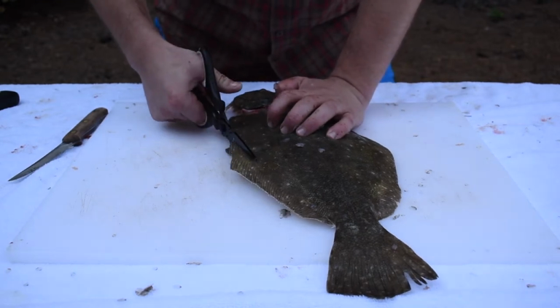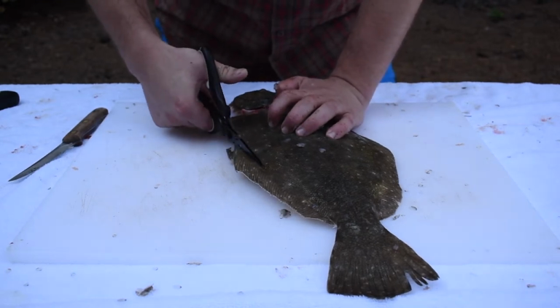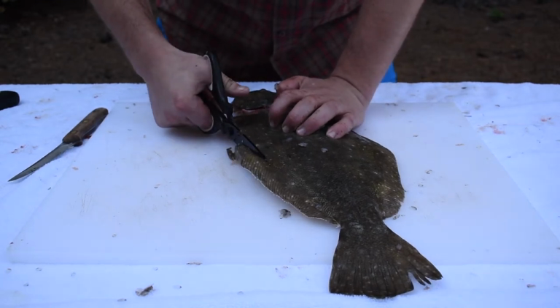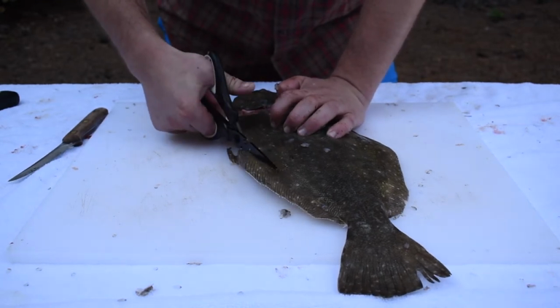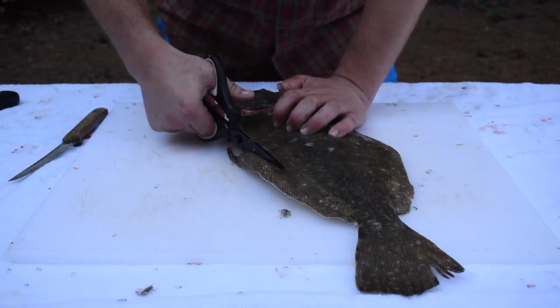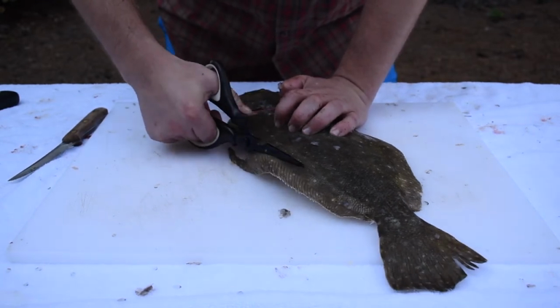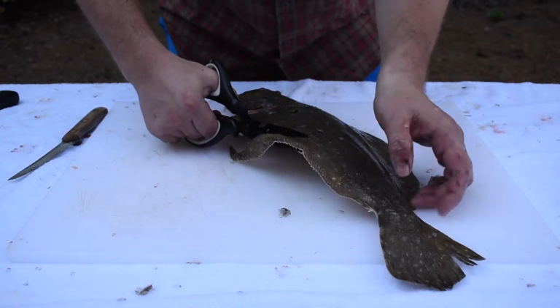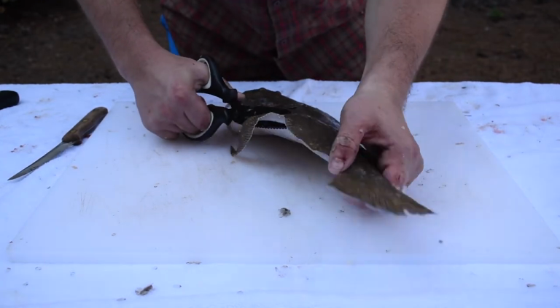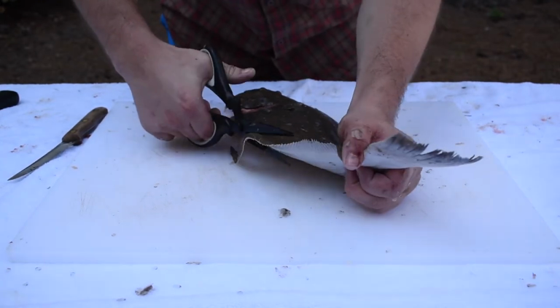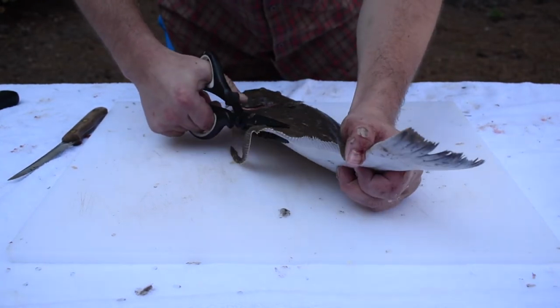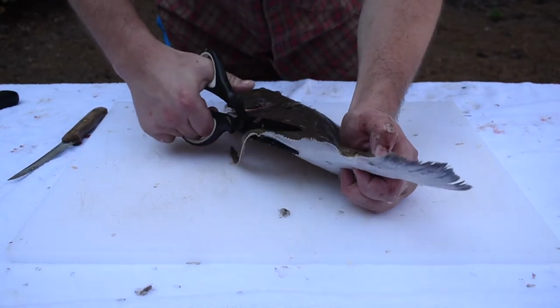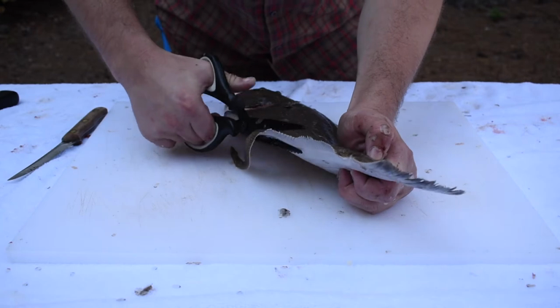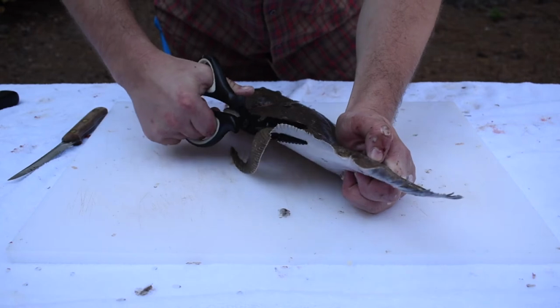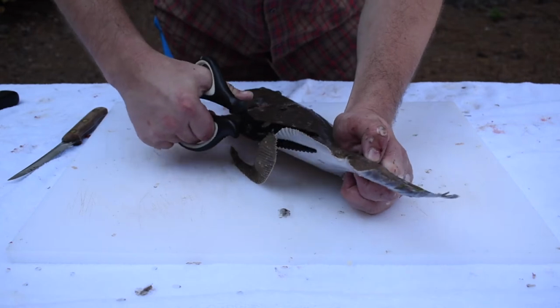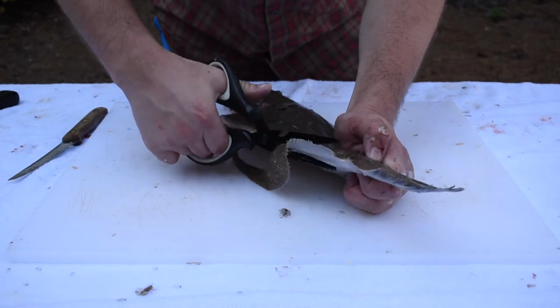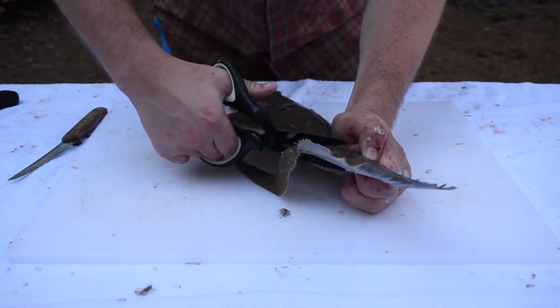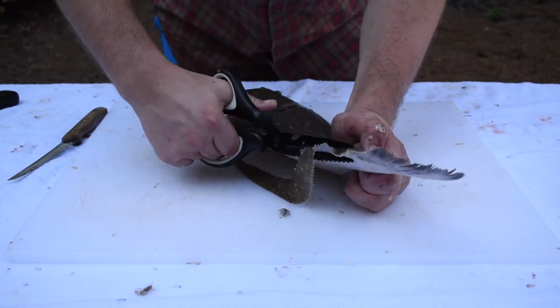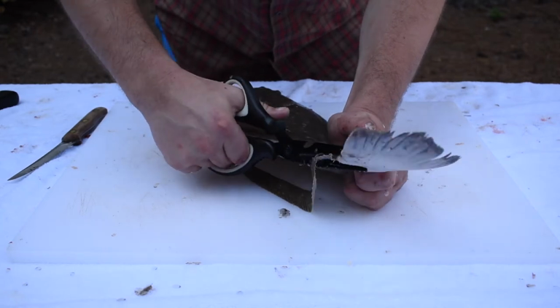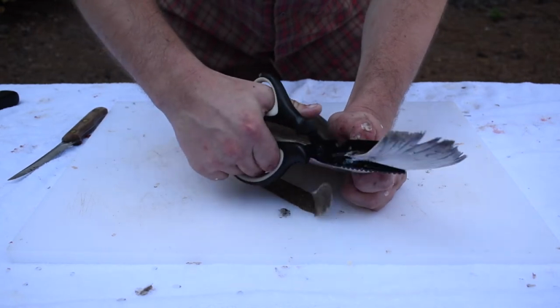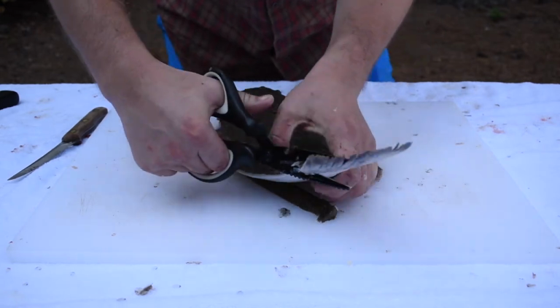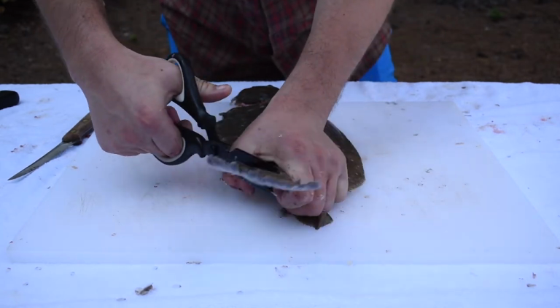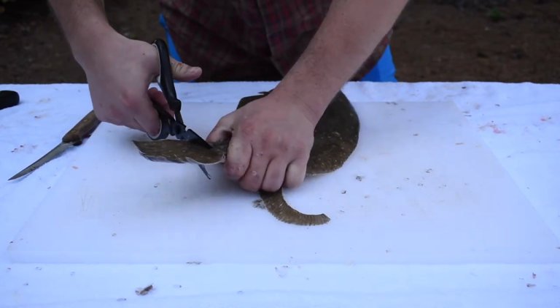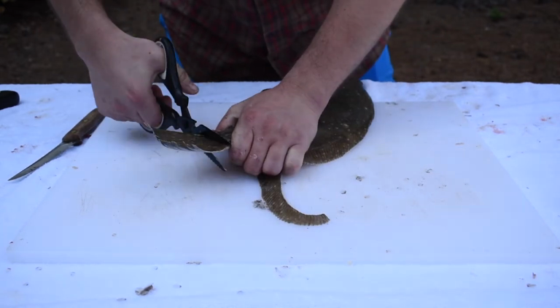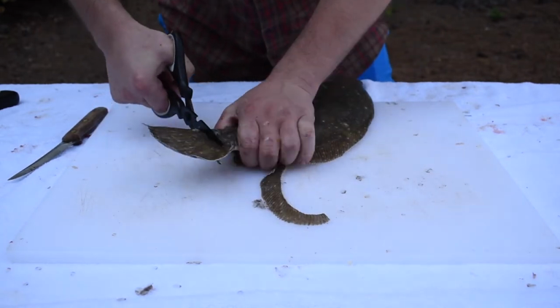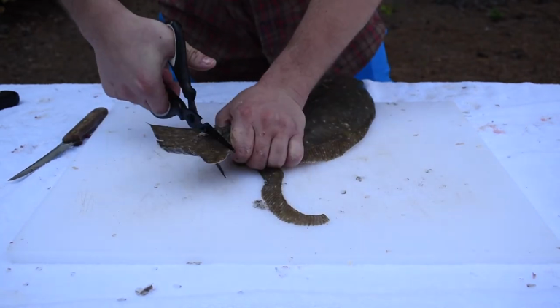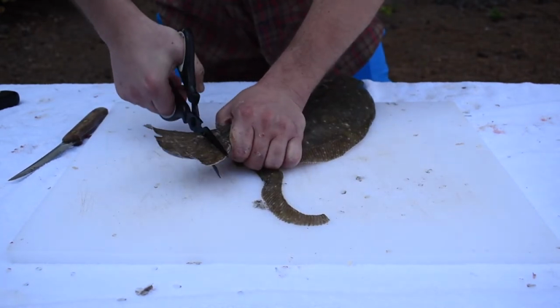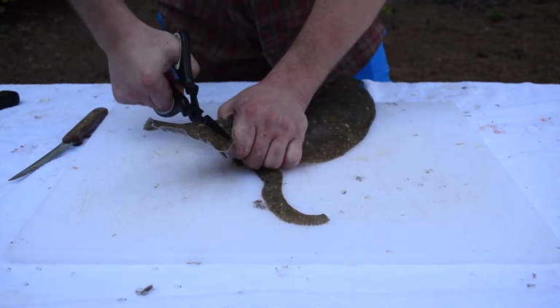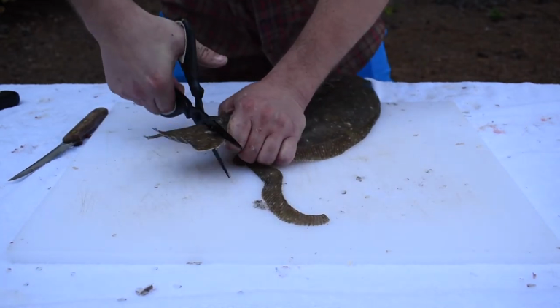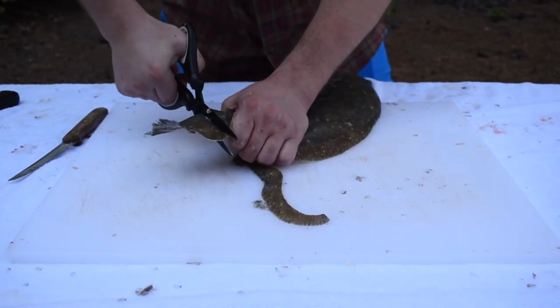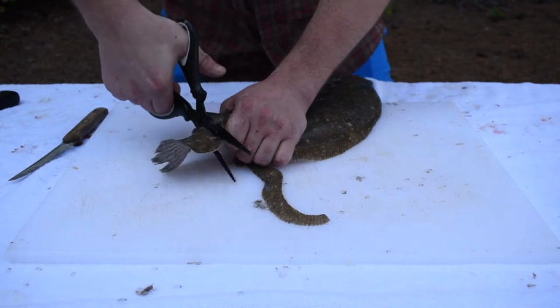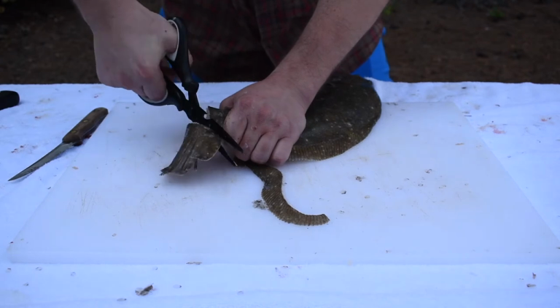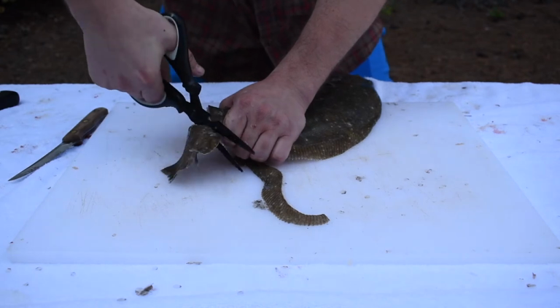Take a nice sharp pair of scissors or even your knife, even those up, and cut the tail fin off.